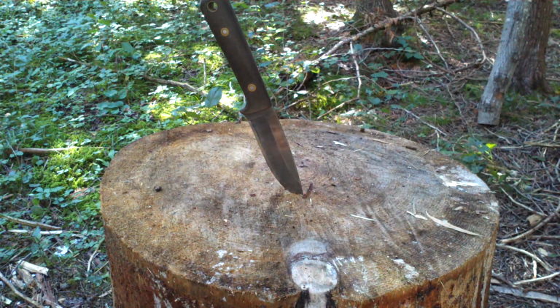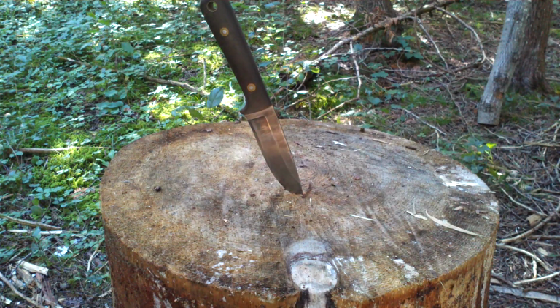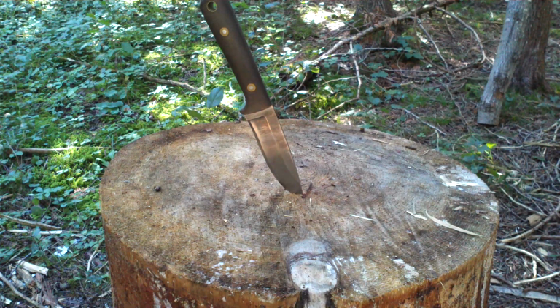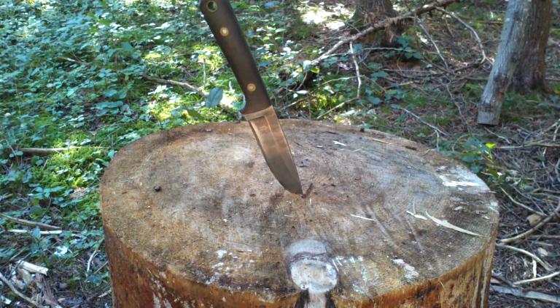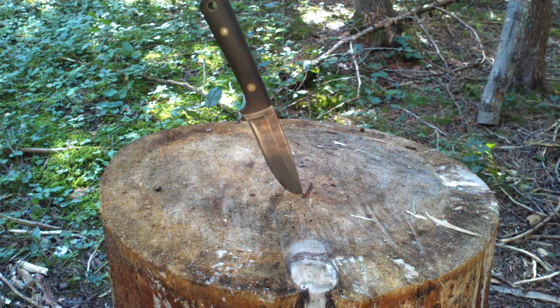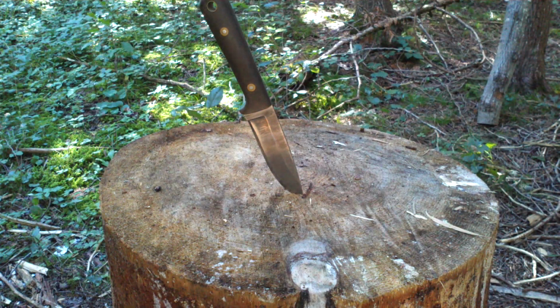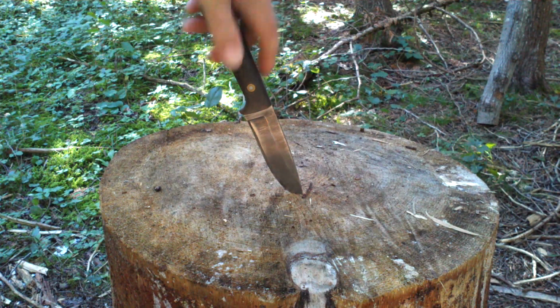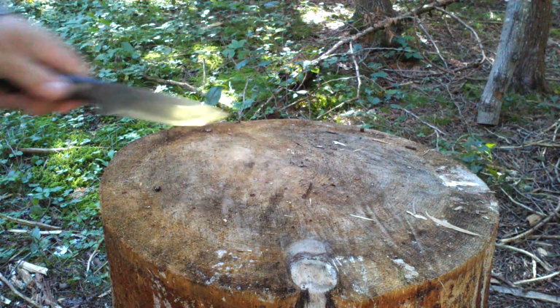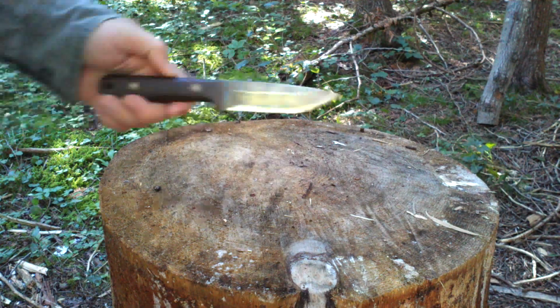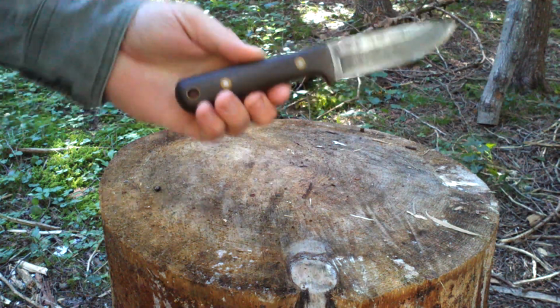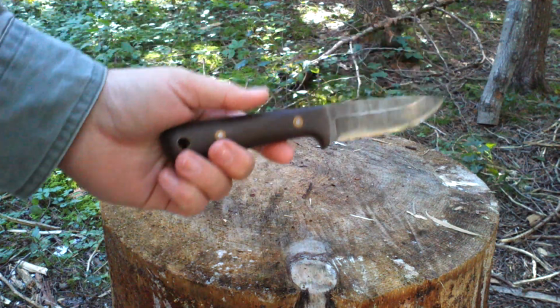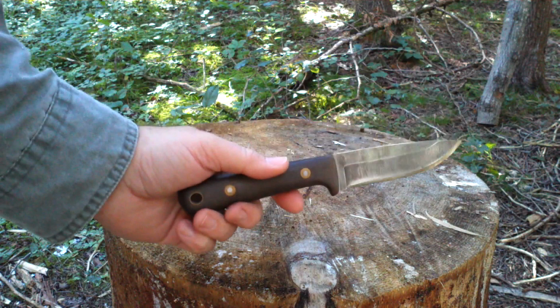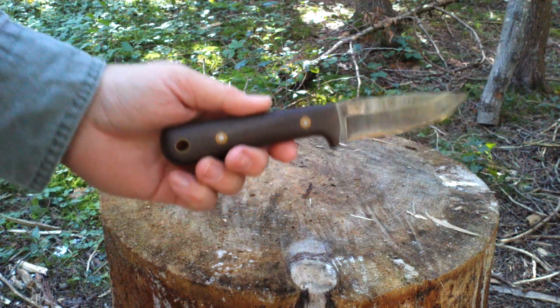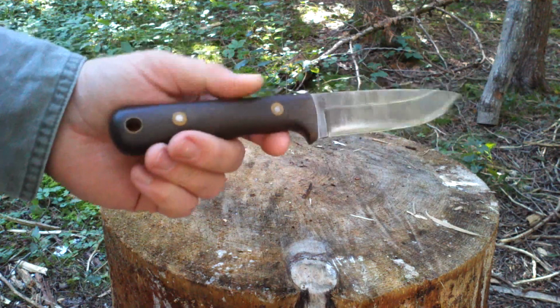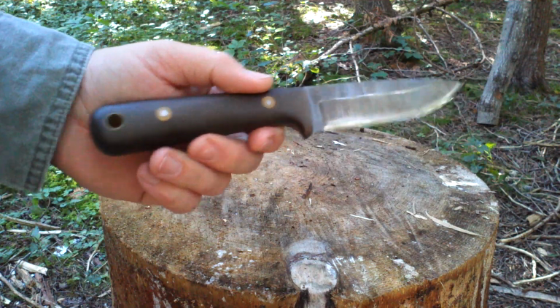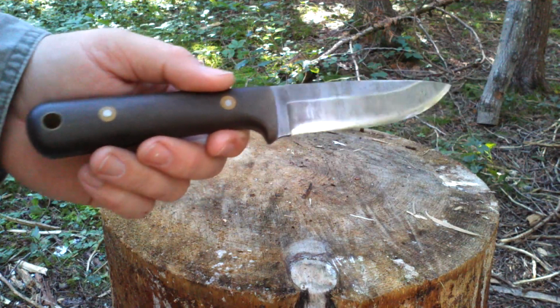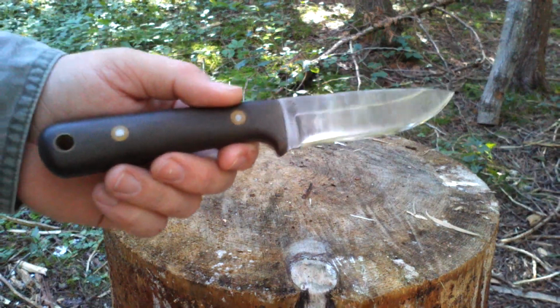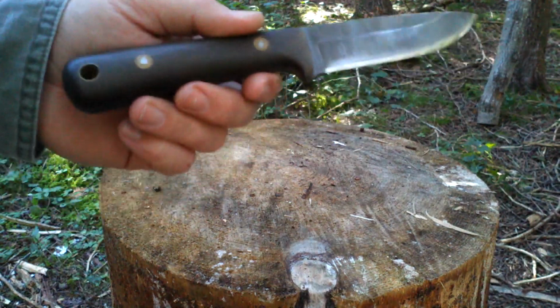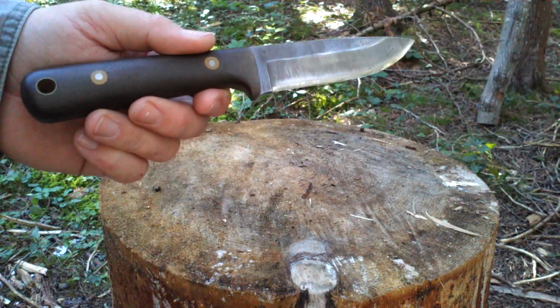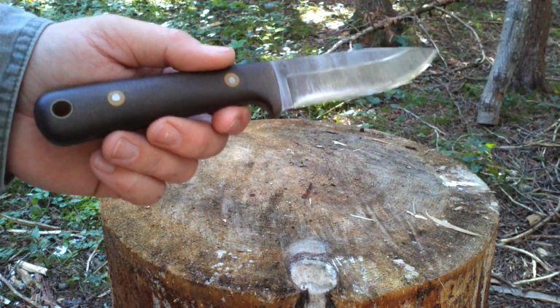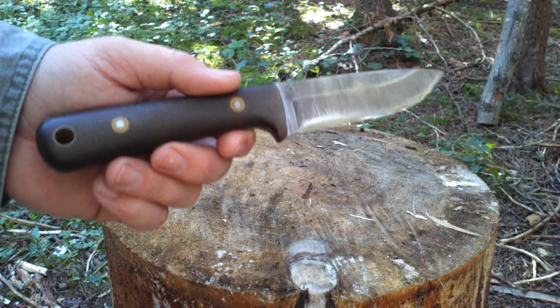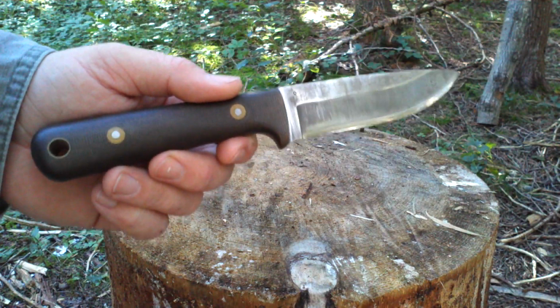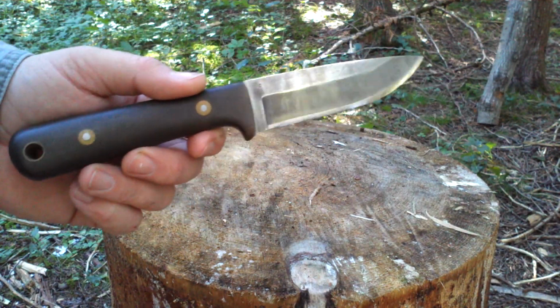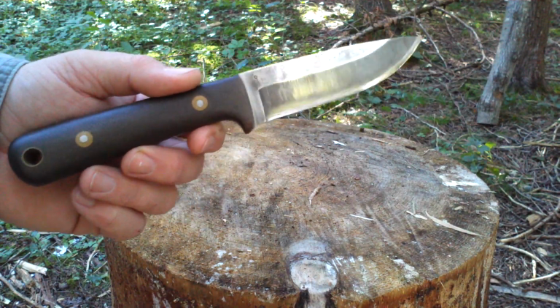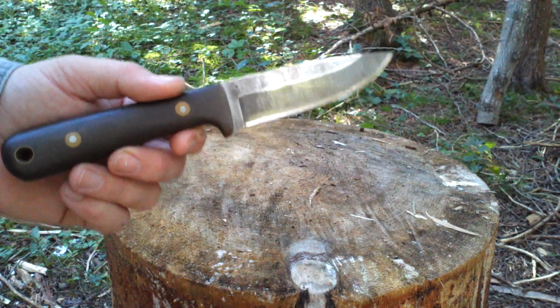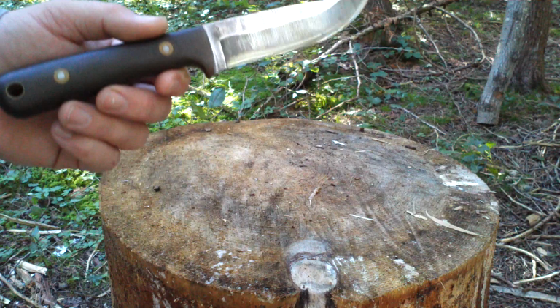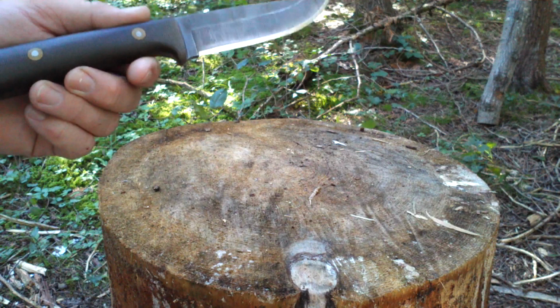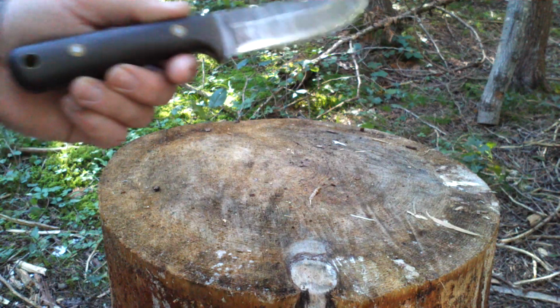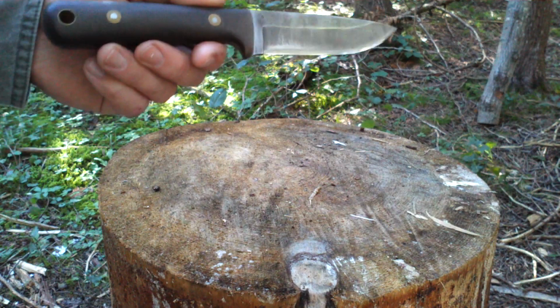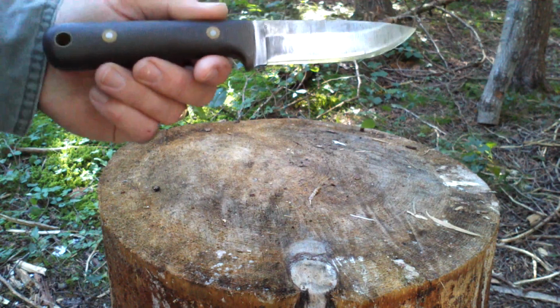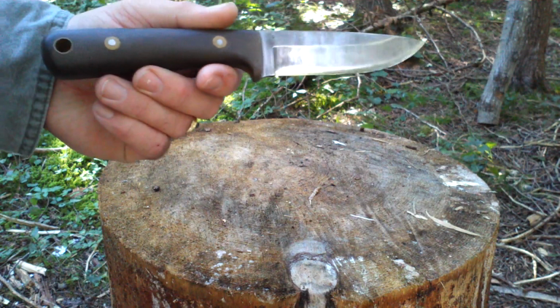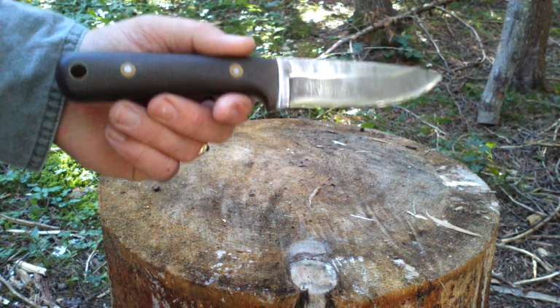Hey everybody, just thought I'd give you a look at one of my knives here. I apologize right off the bat if it seems like I'm shouting — it's a little bit of a windy day, so I'm just trying to make sure that you can hear me okay.